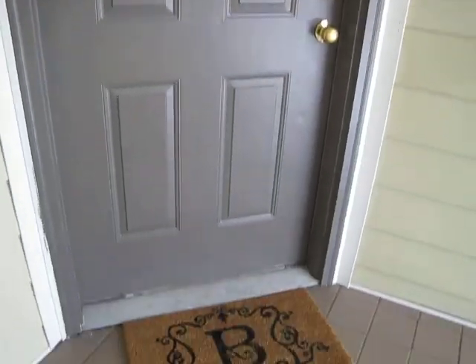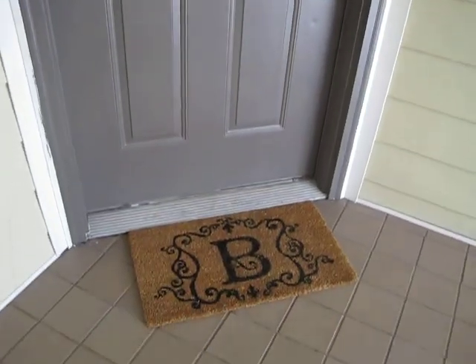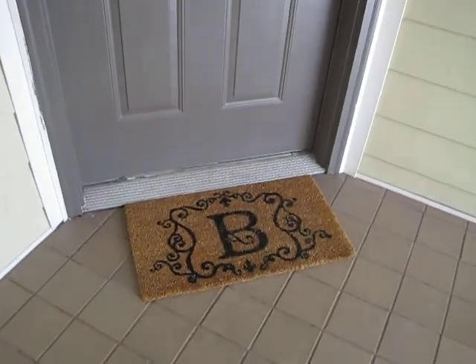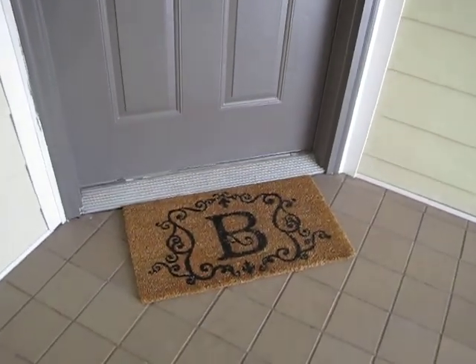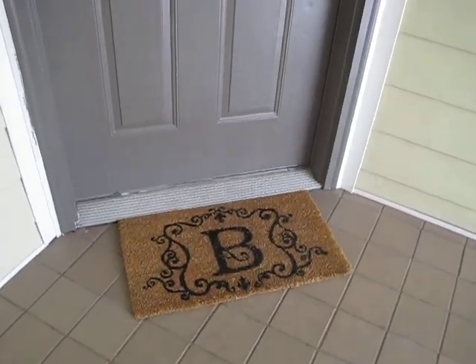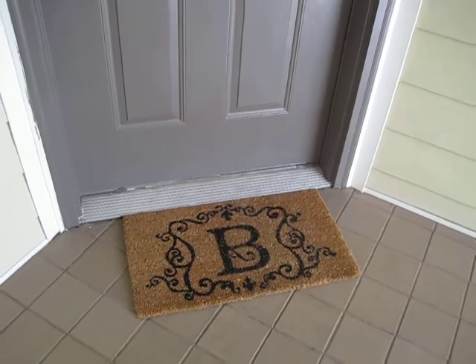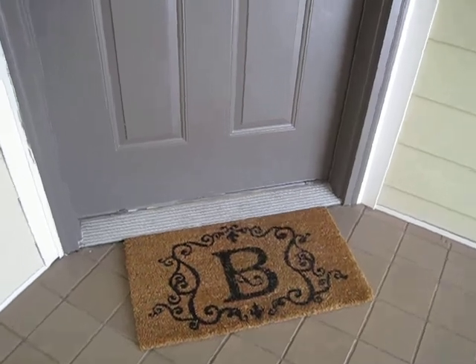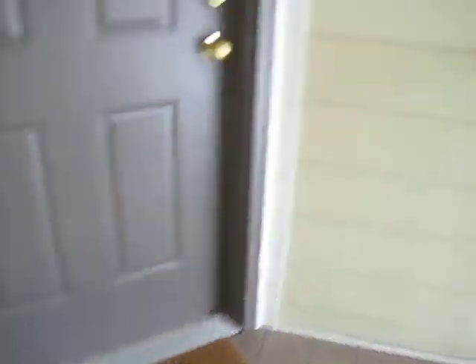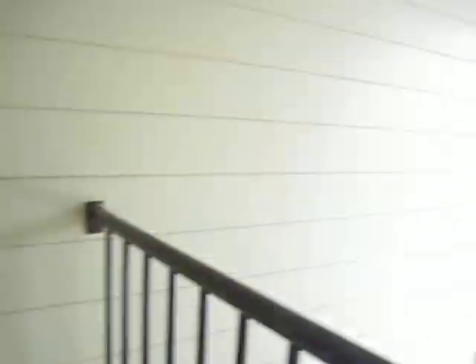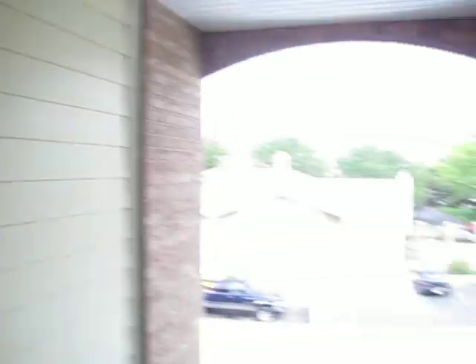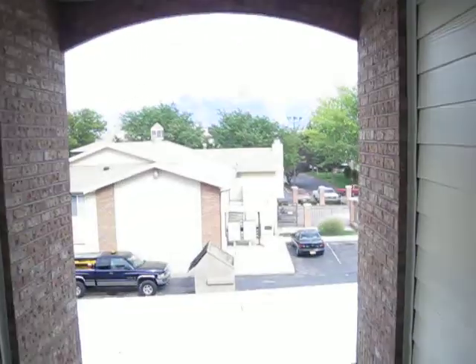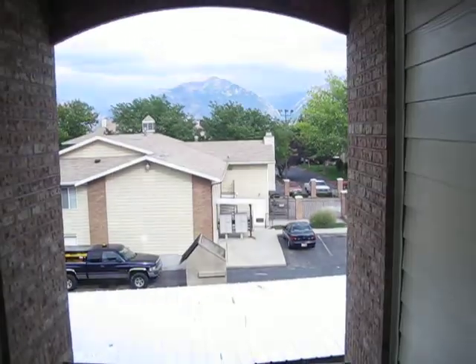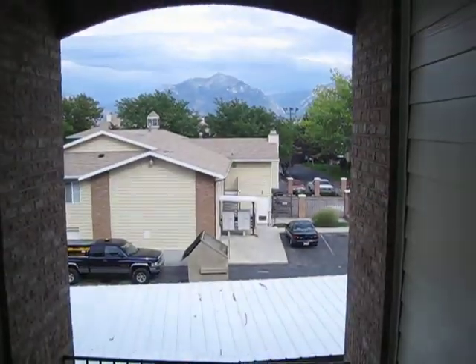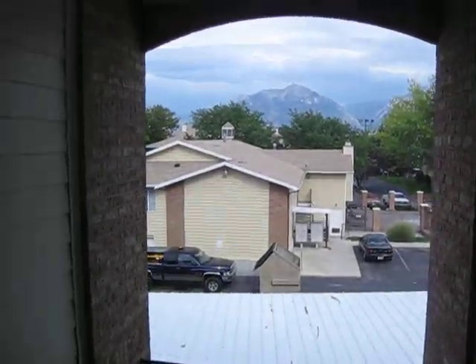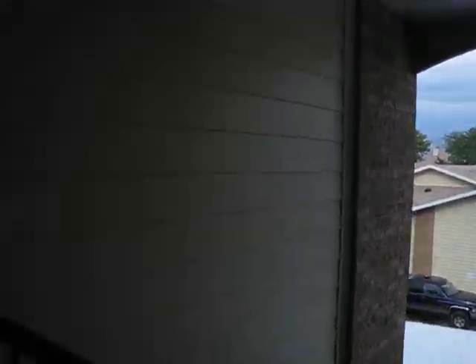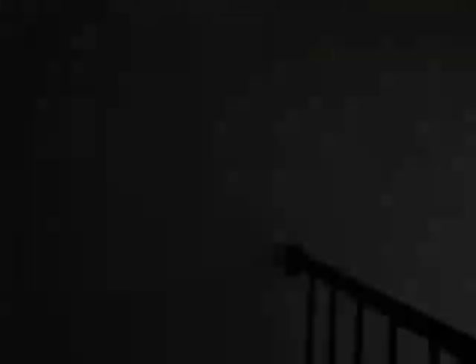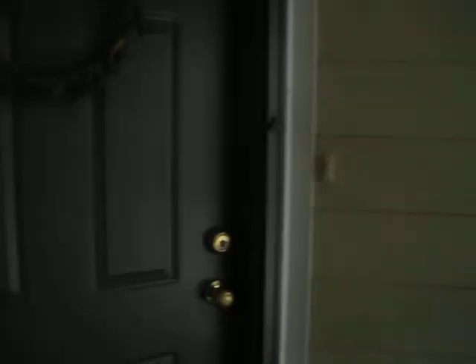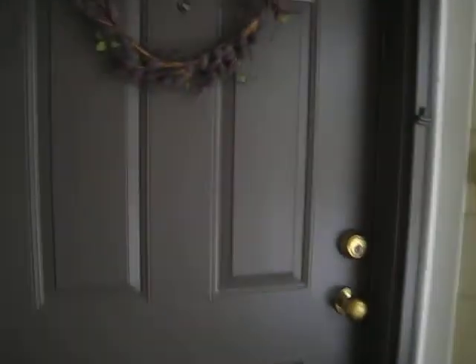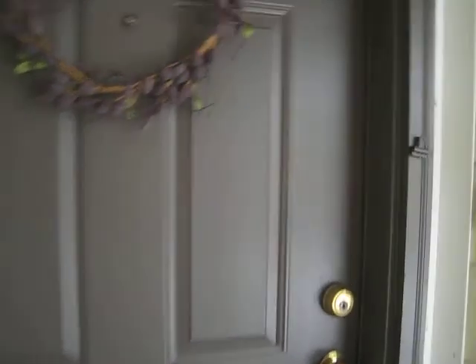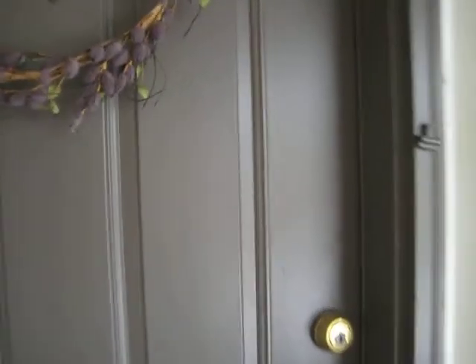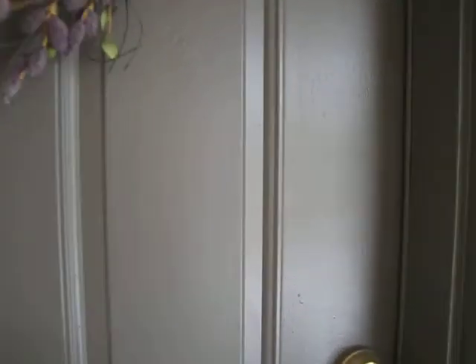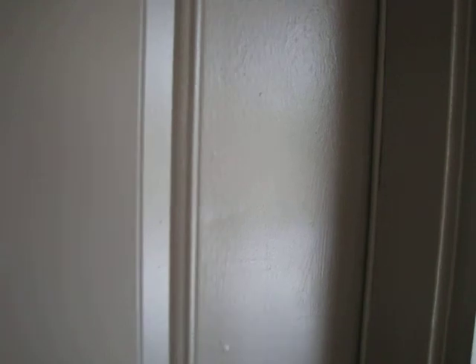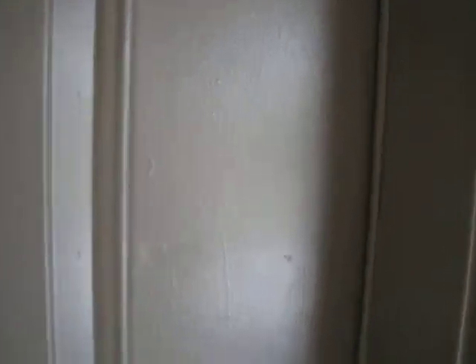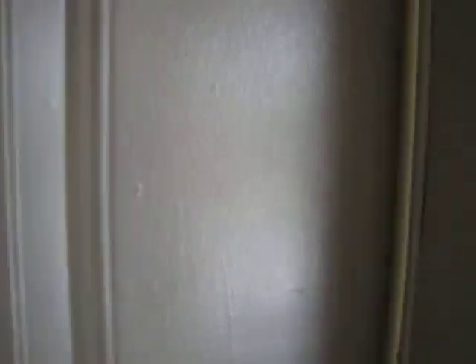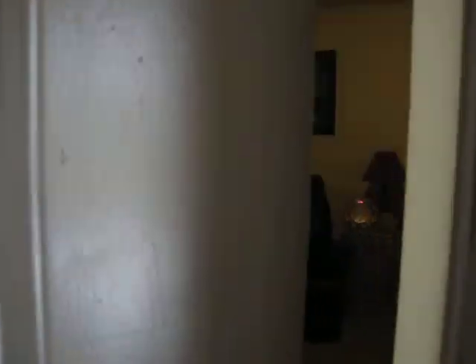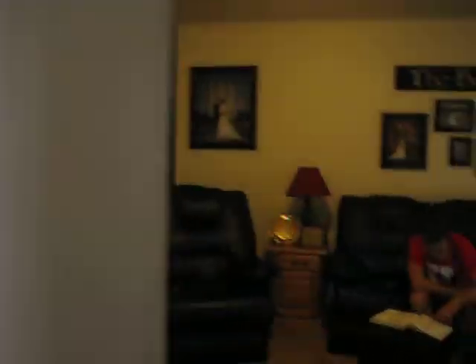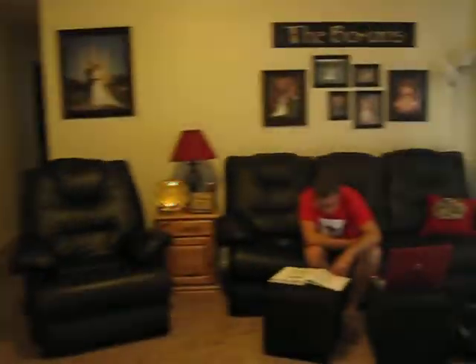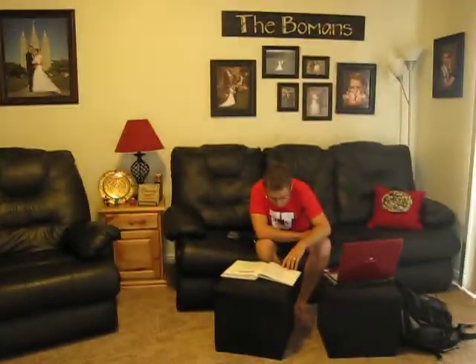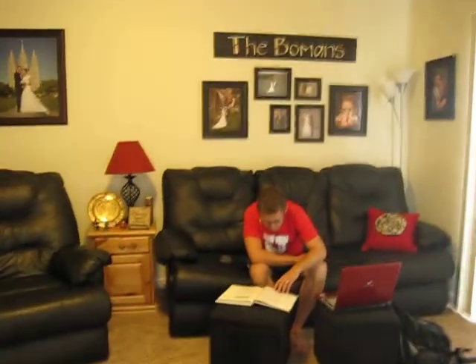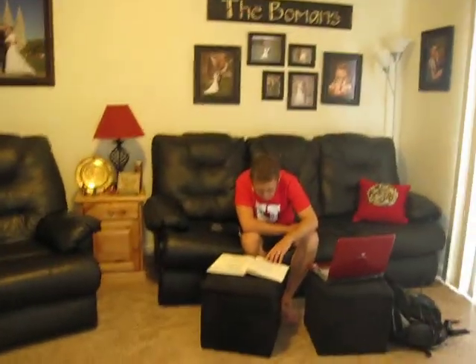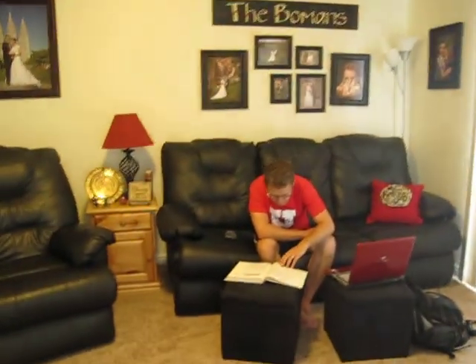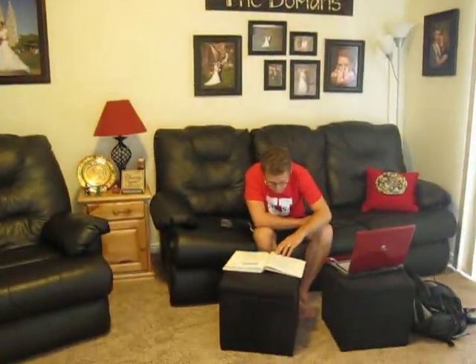Here's our front door and our mat. We're on the third floor outside, so that's great. You walk in the door and it's our family room.